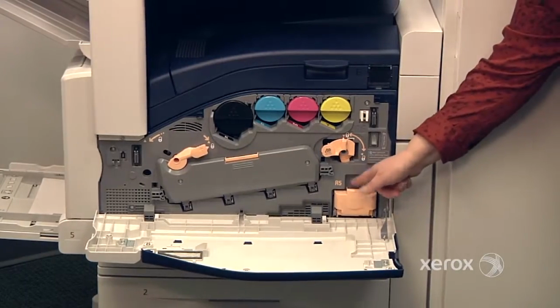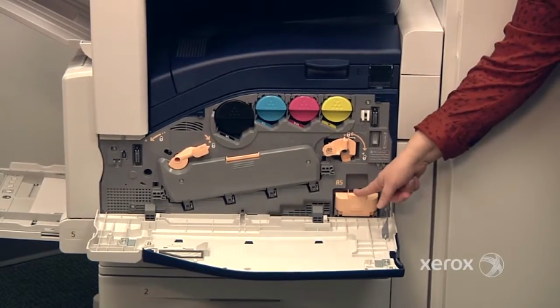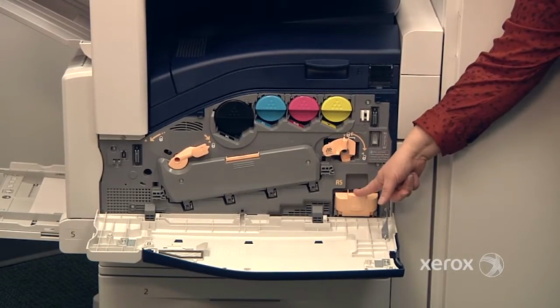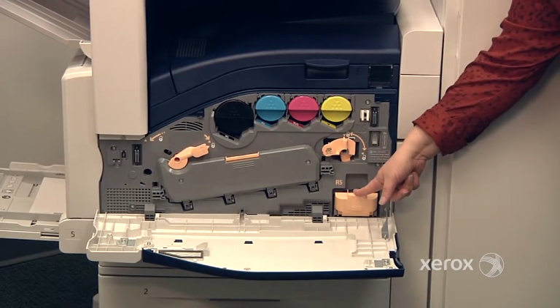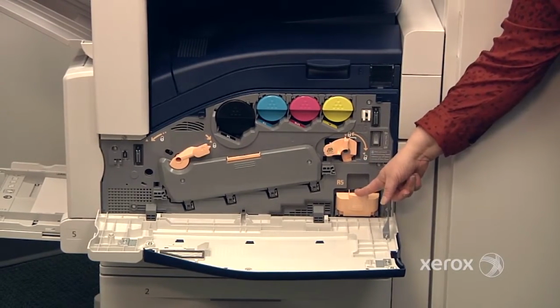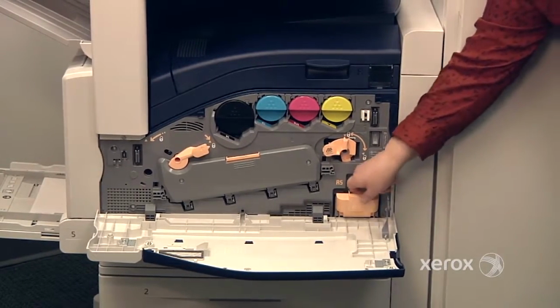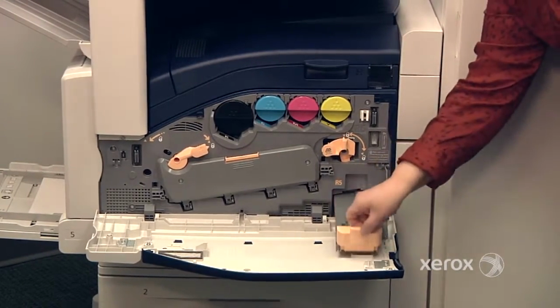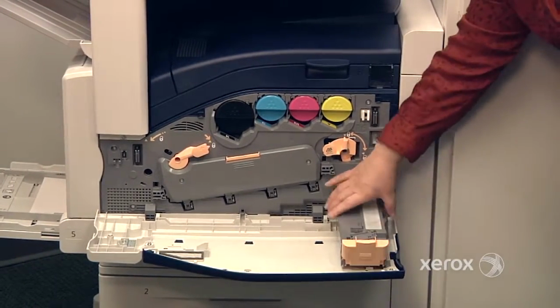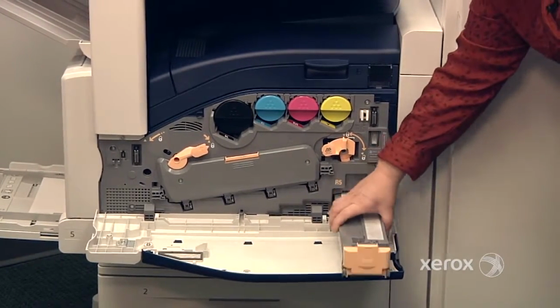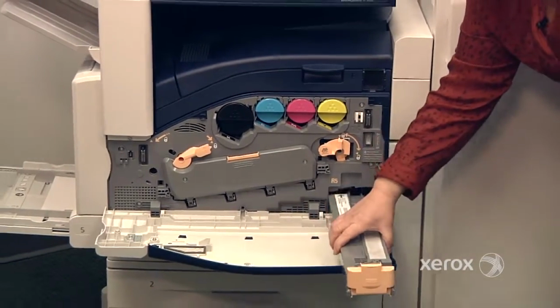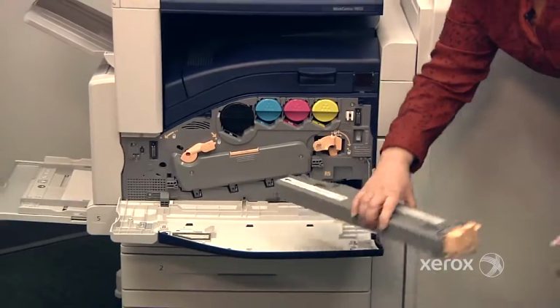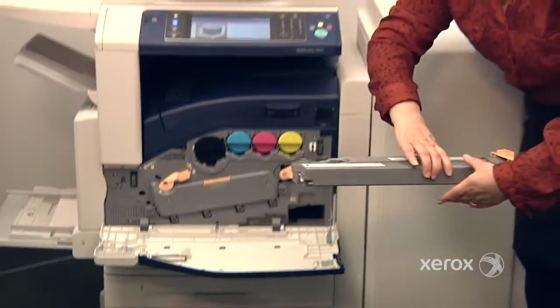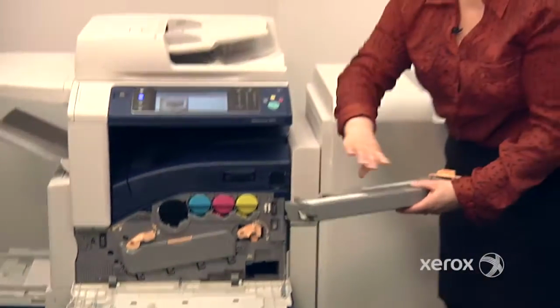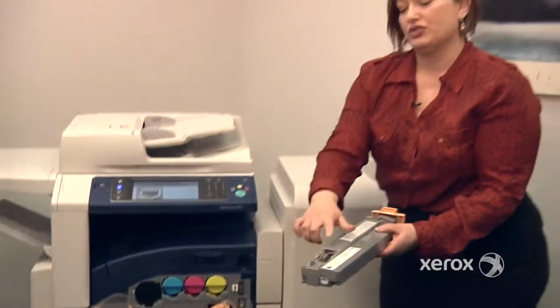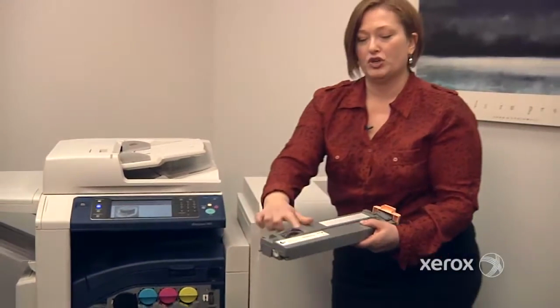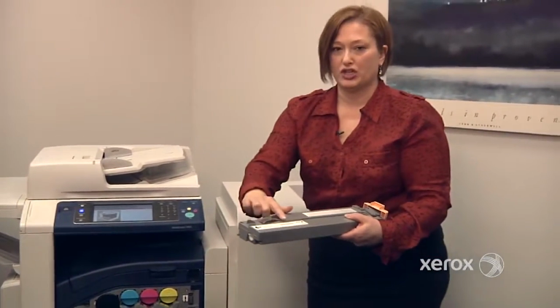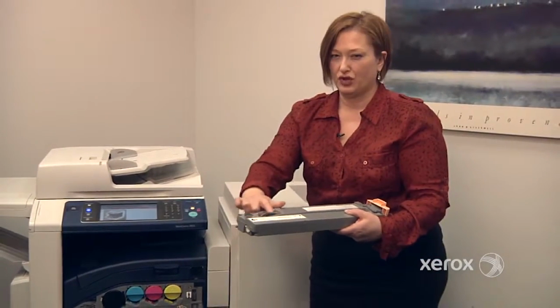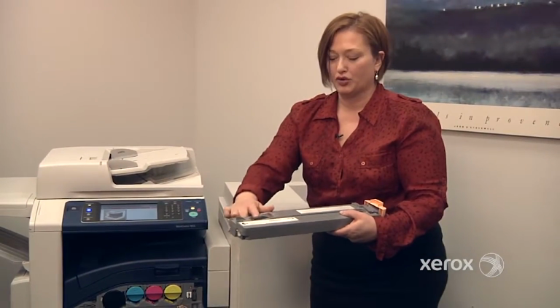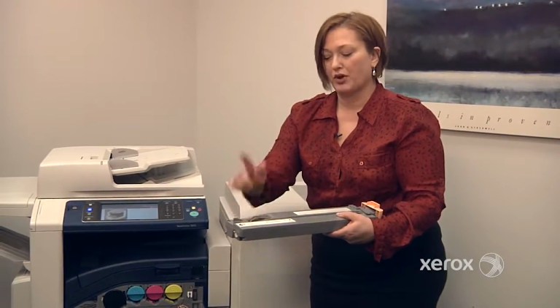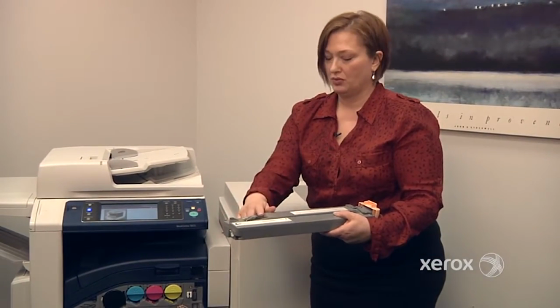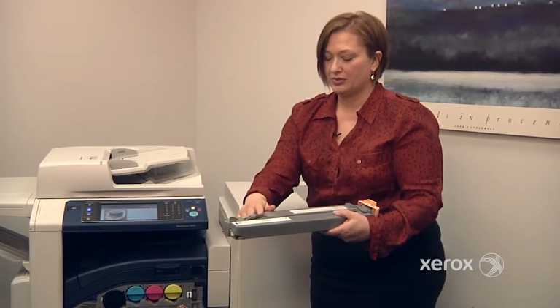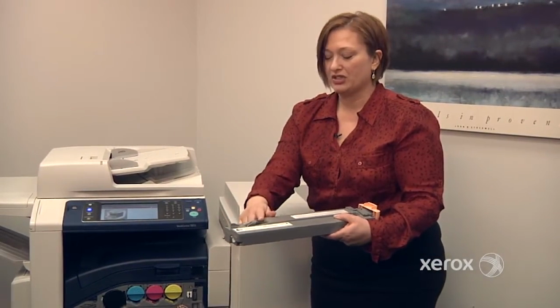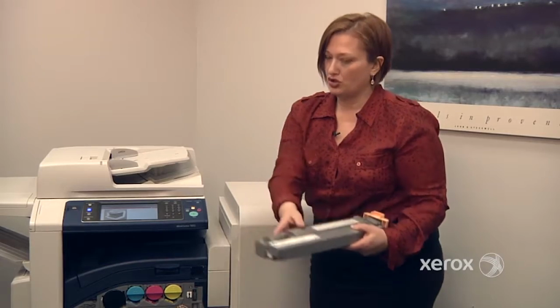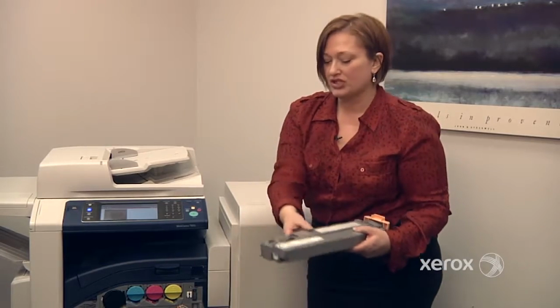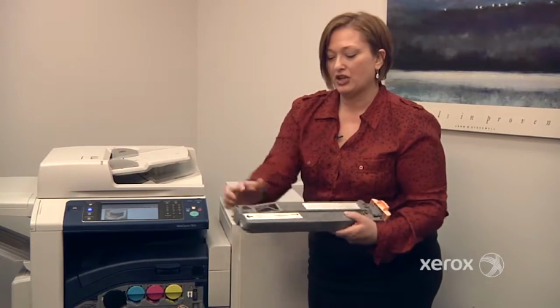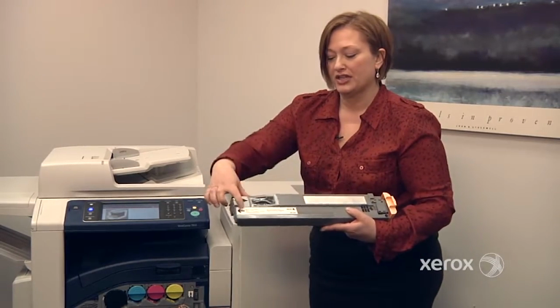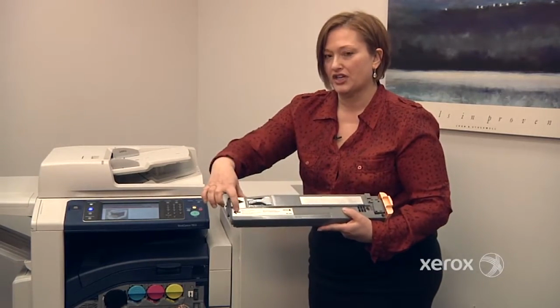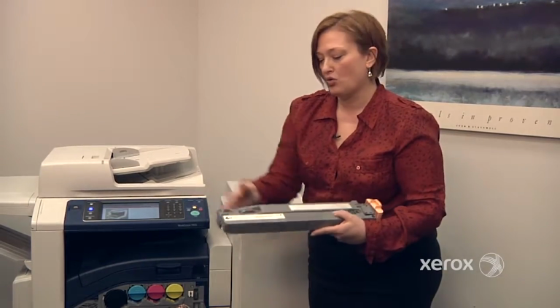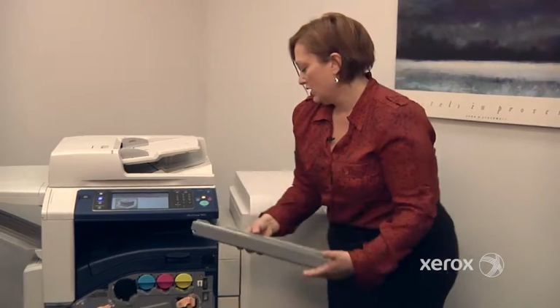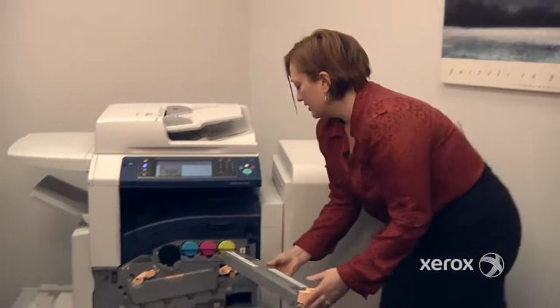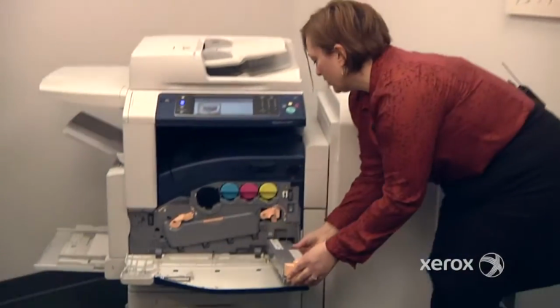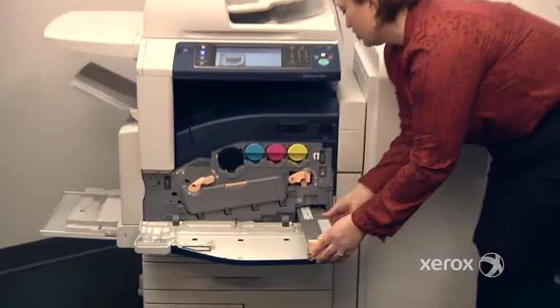Right here, you'll find the waste container. When it's full, you'll get a message. You'll see in the window that it's full of toner when it's time to change it. For the new one, just take it out of the box — again, you've got an arrow — and it slides right into the machine.